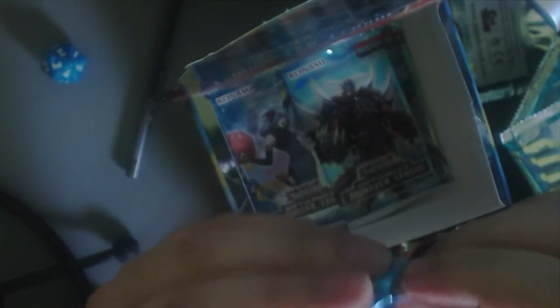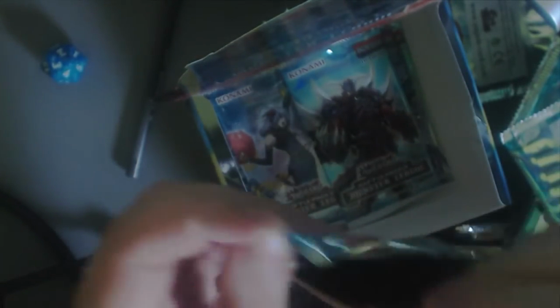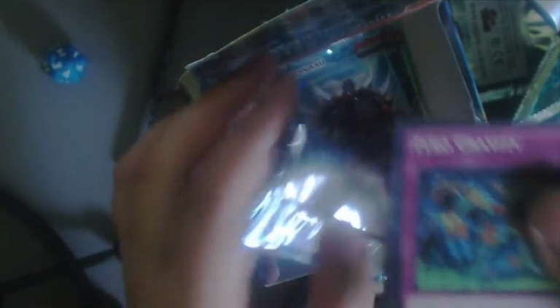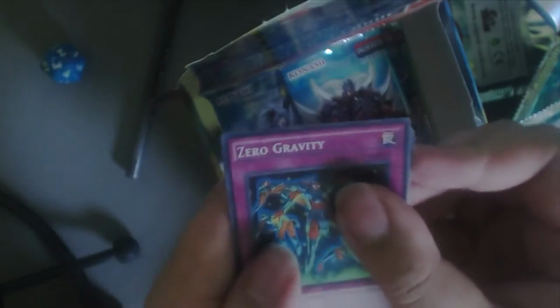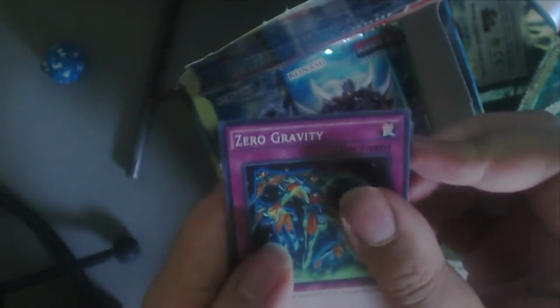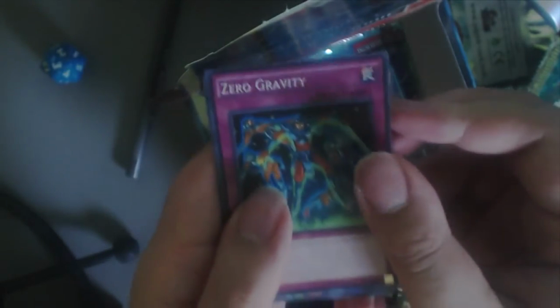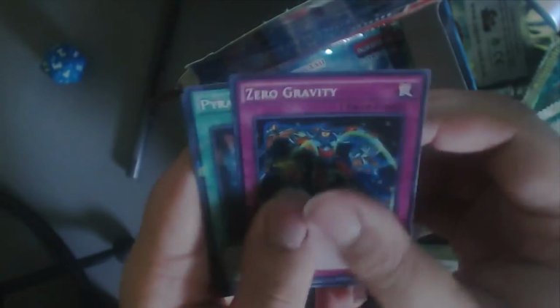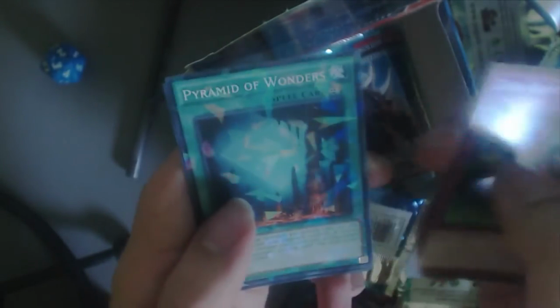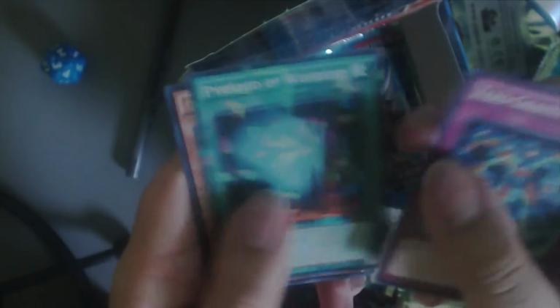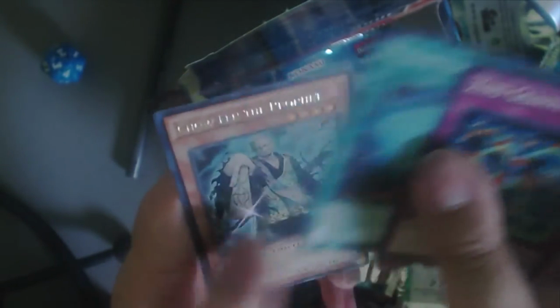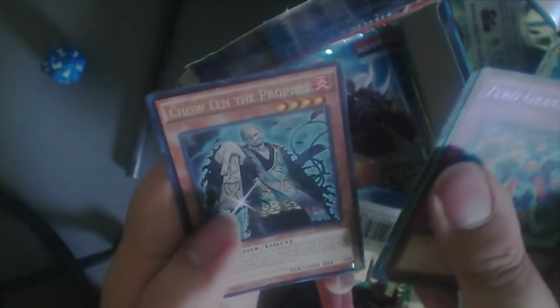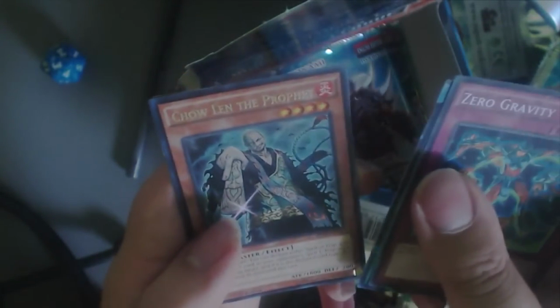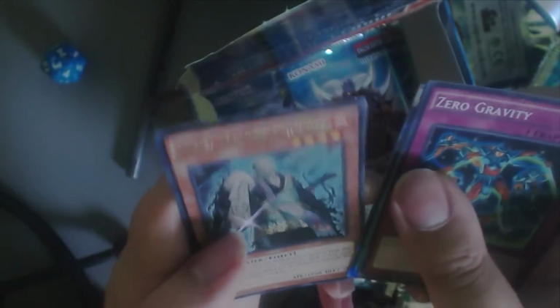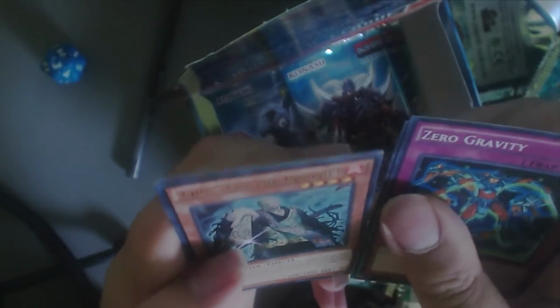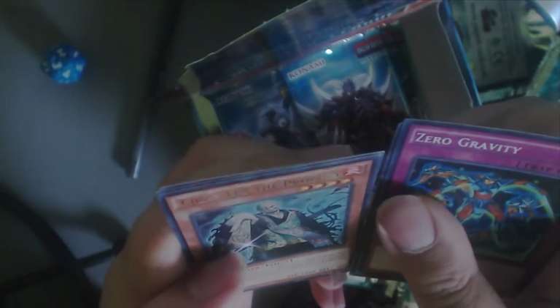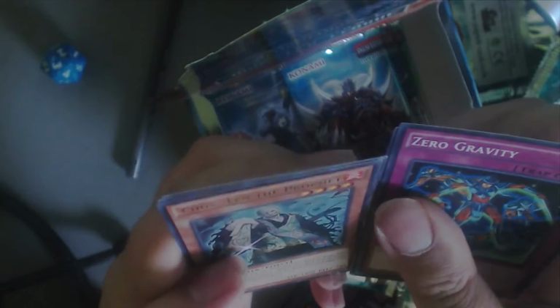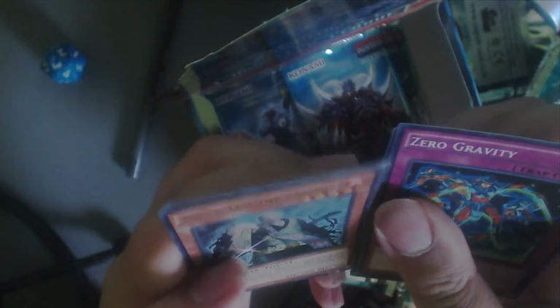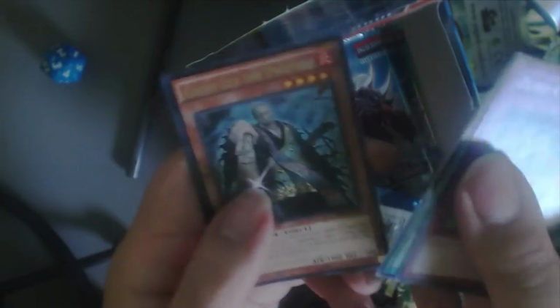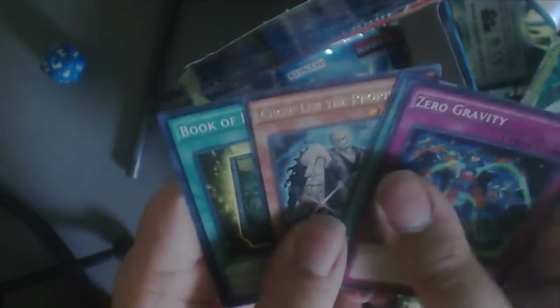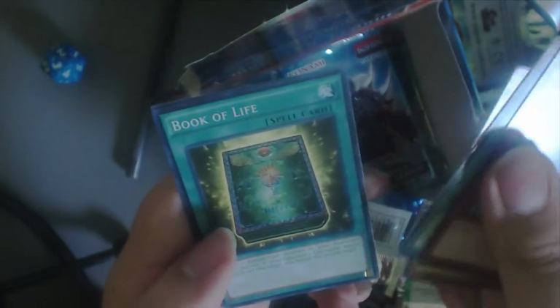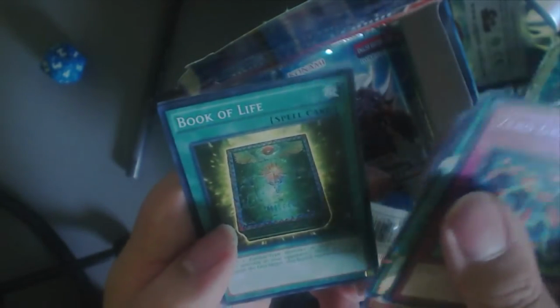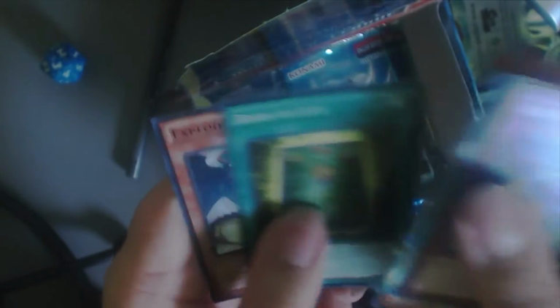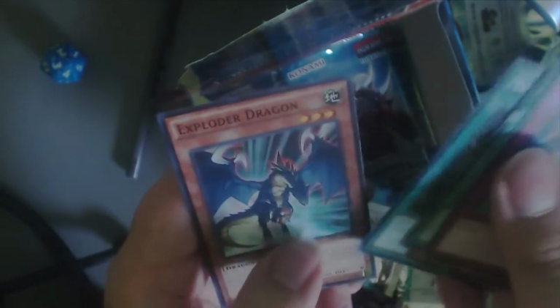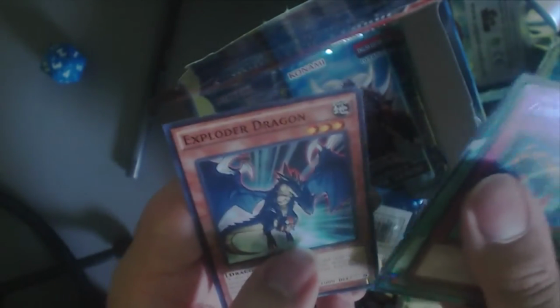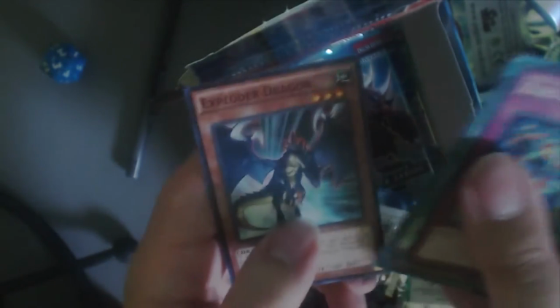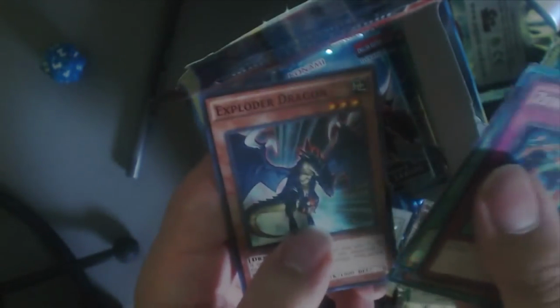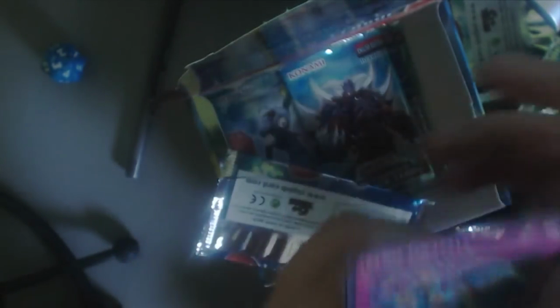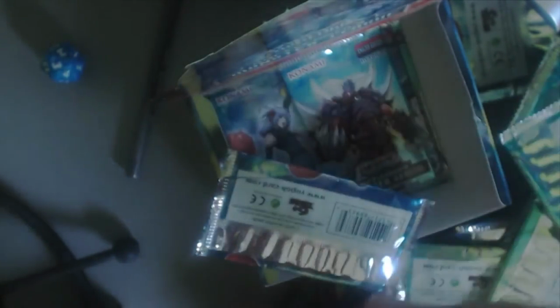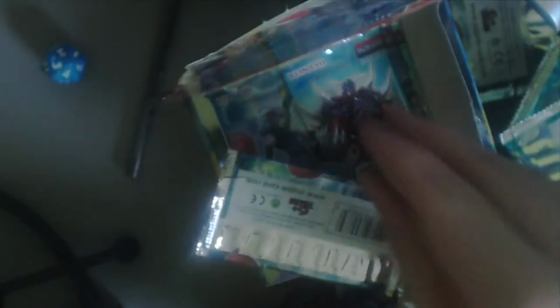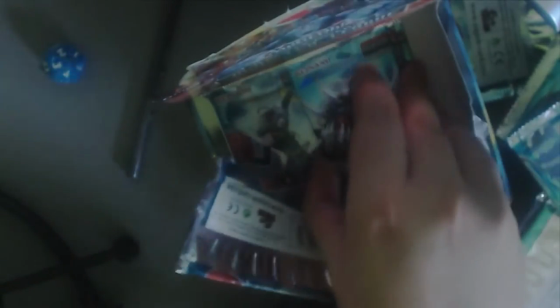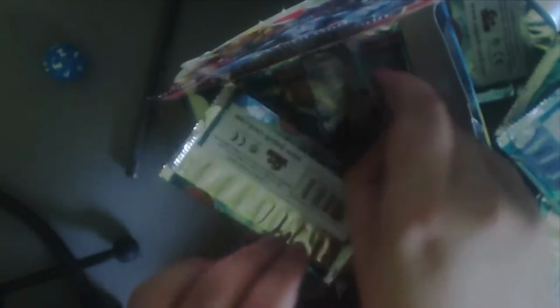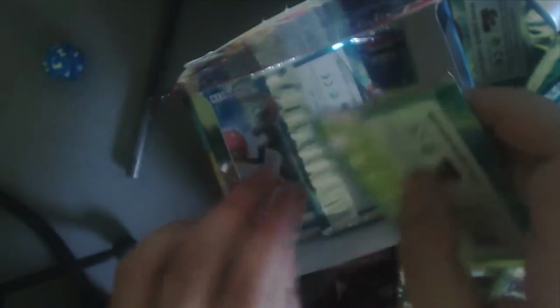Let's see. Zero Gravity, Pyramid of Wonders, Crown Len, Chao Len of the Prophet. Book of Life — that's pretty cool. Exploder Dragon — that's another pretty good card.